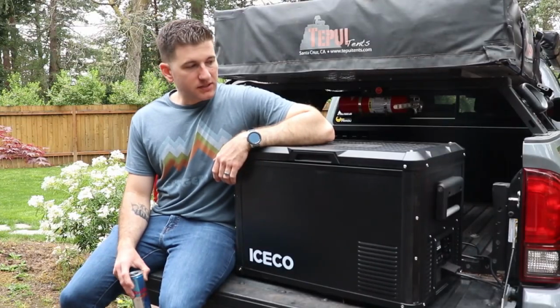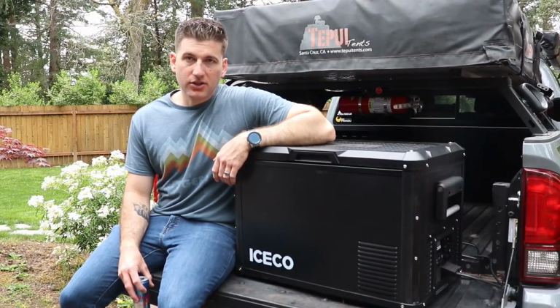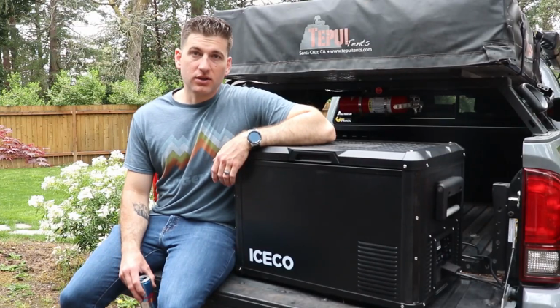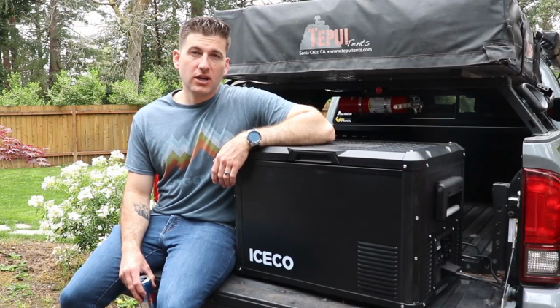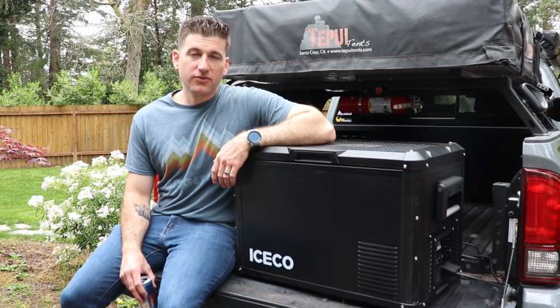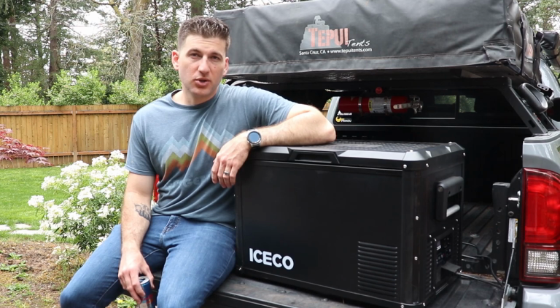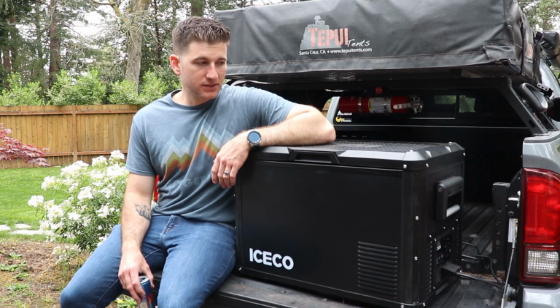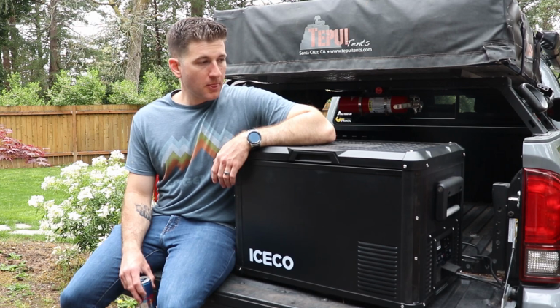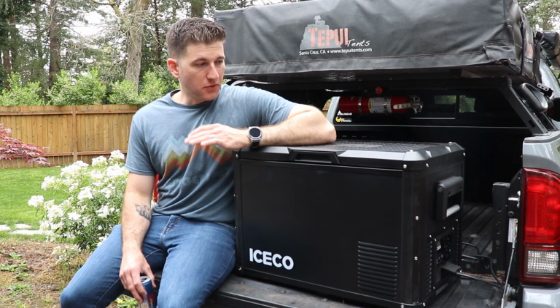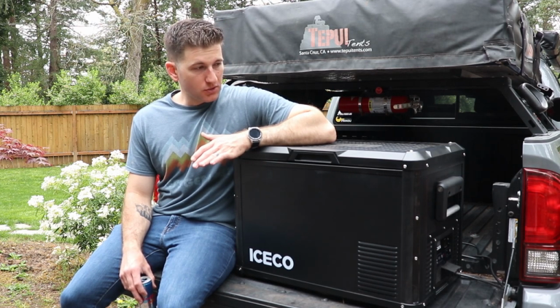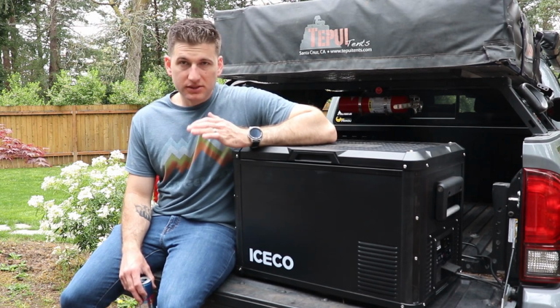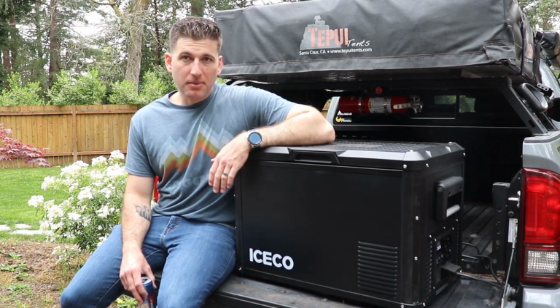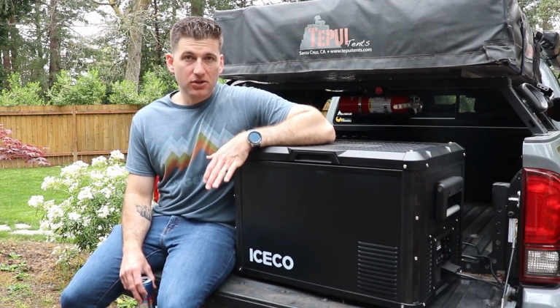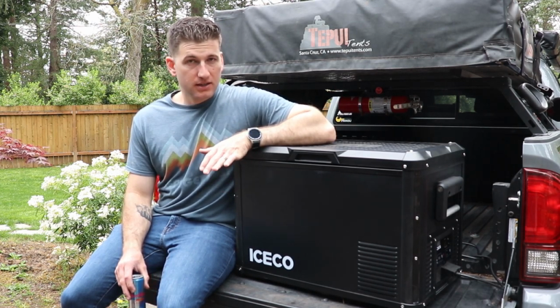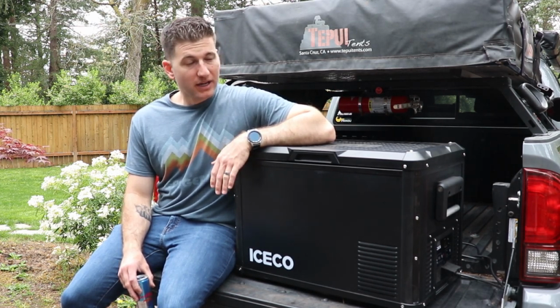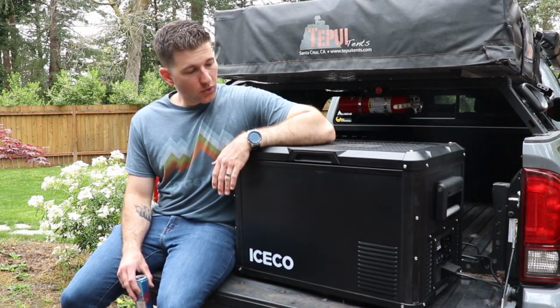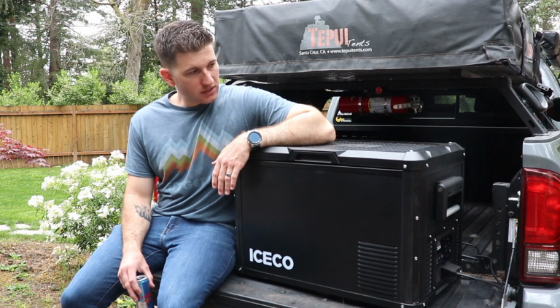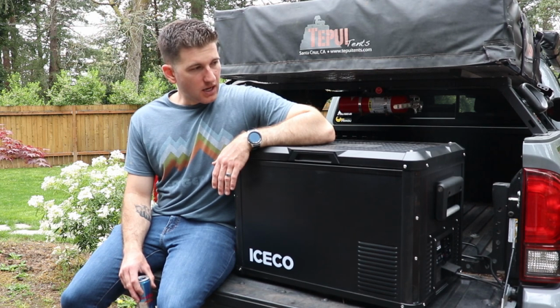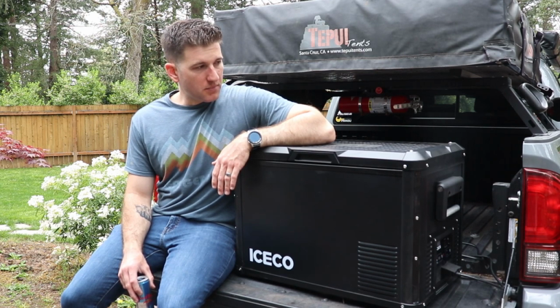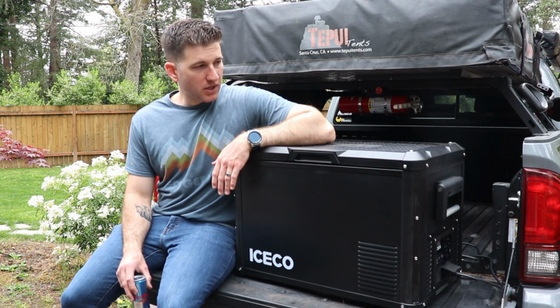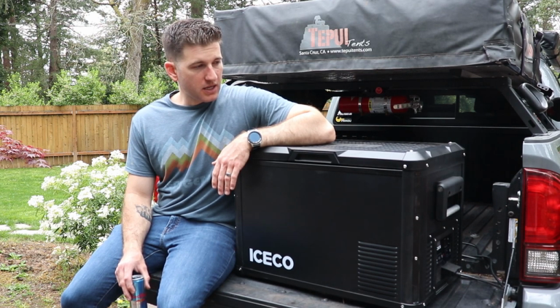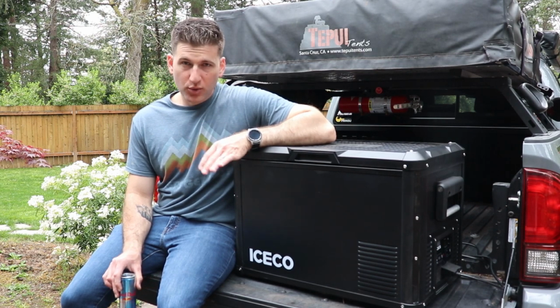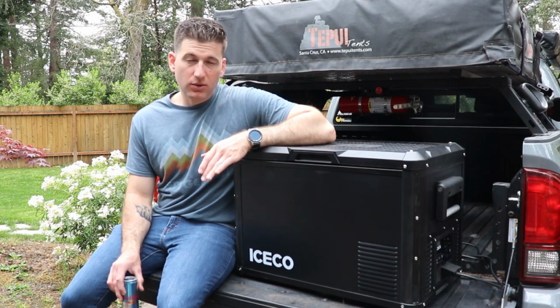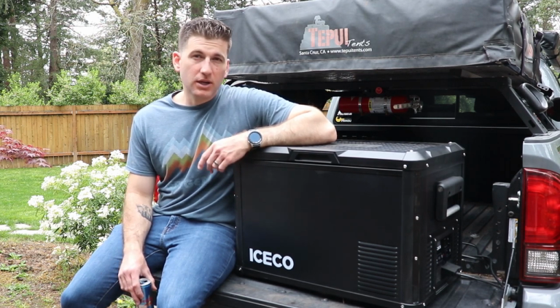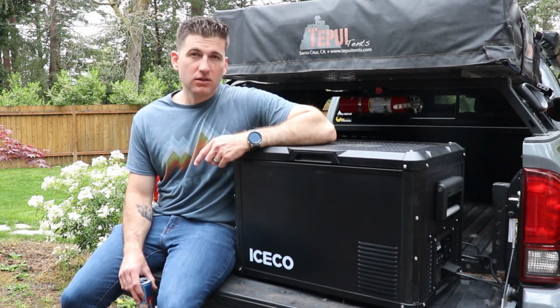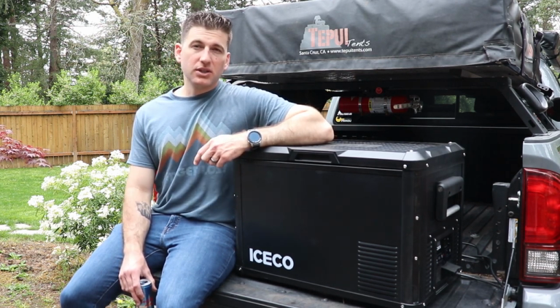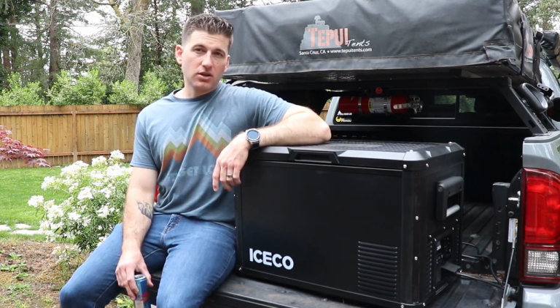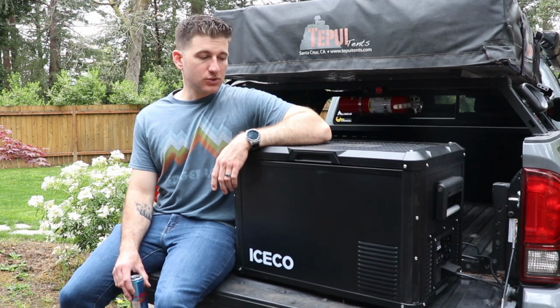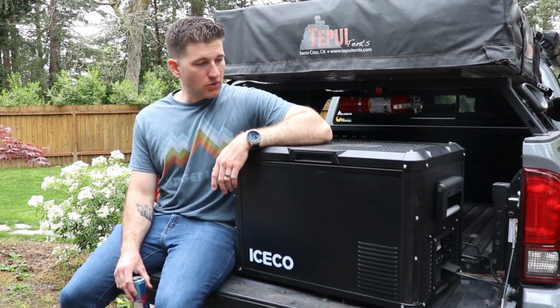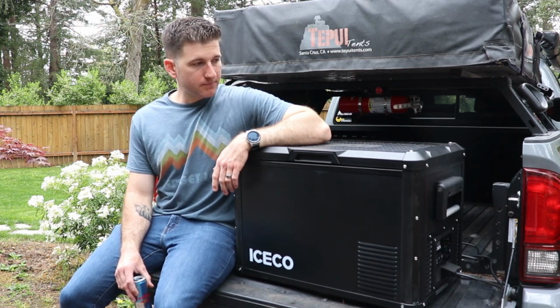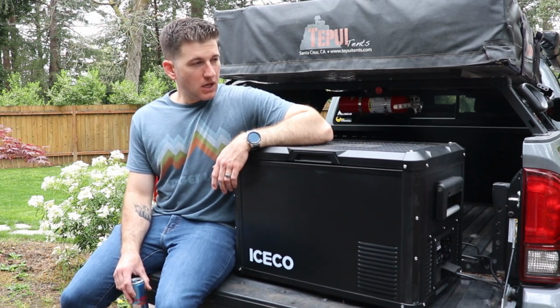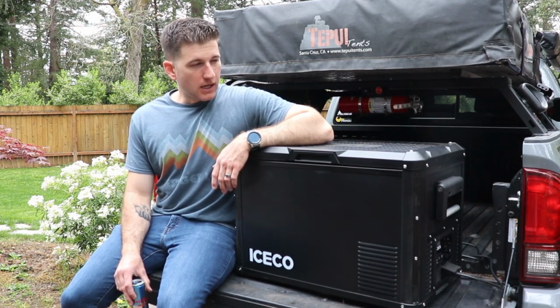This is the Iceco VL45 Pro S. Full disclosure, it was sent to me by Iceco — I didn't have to pay anything for this — but I promise I will give you my completely upfront and honest review of it.